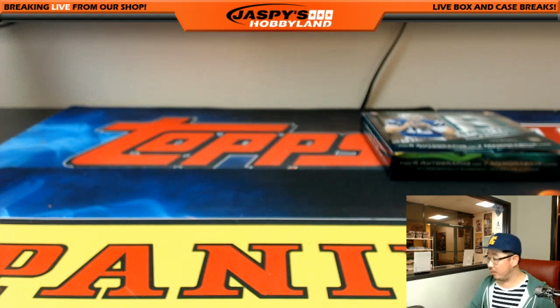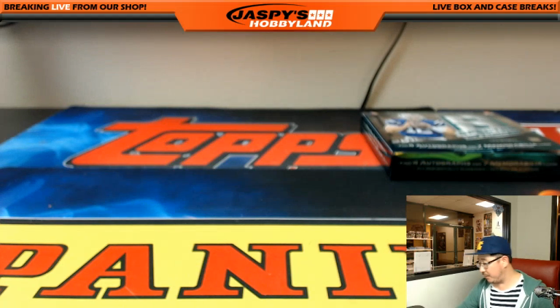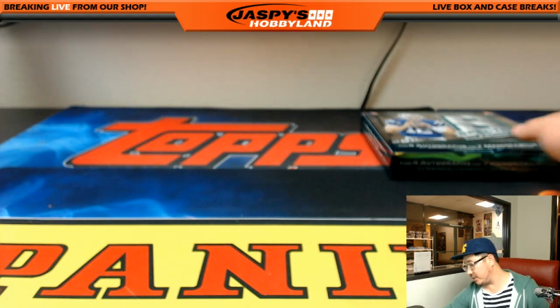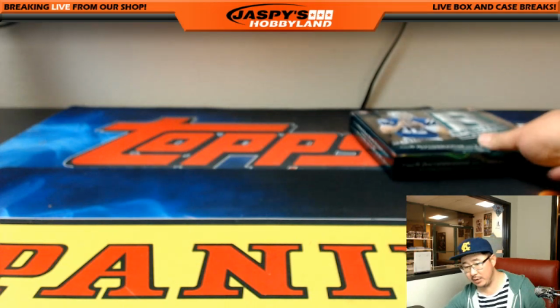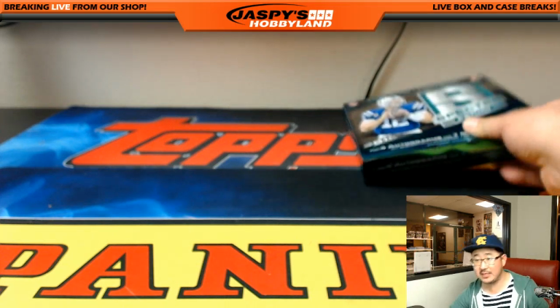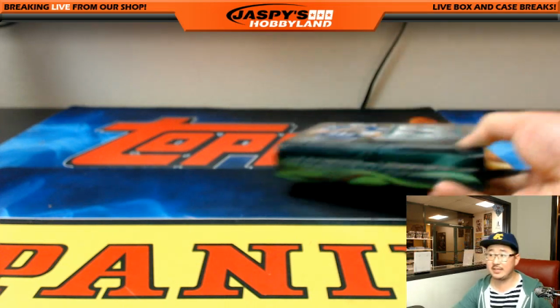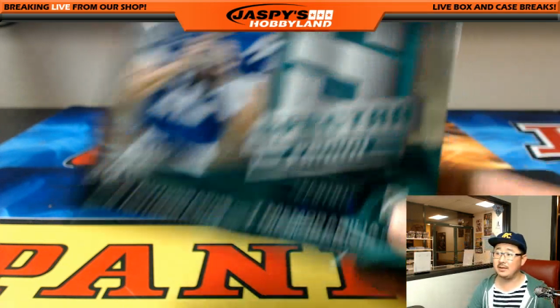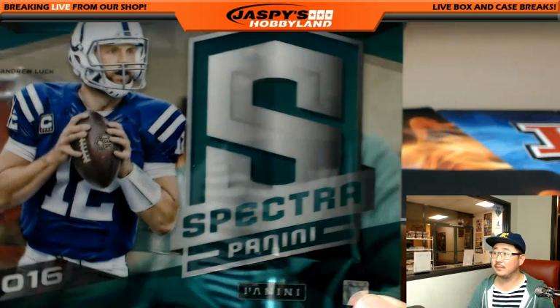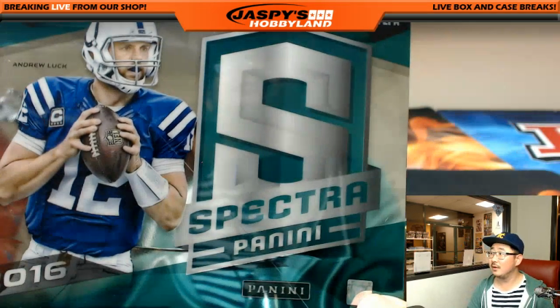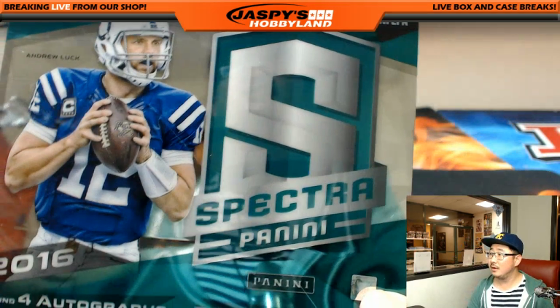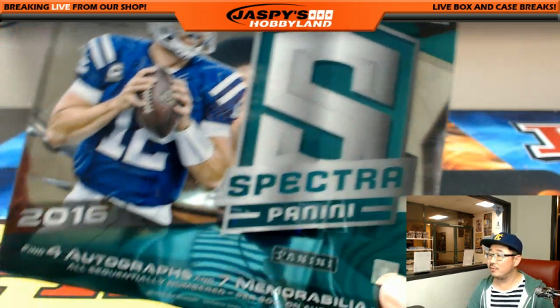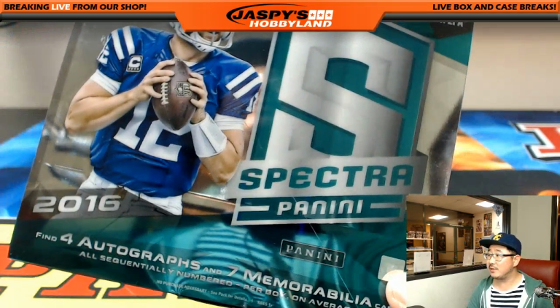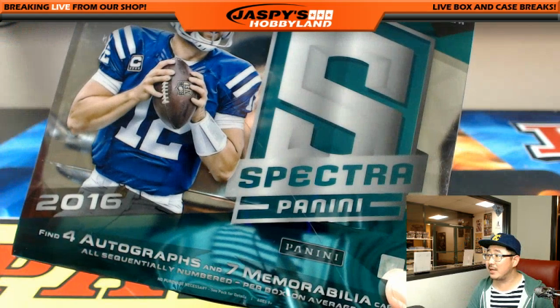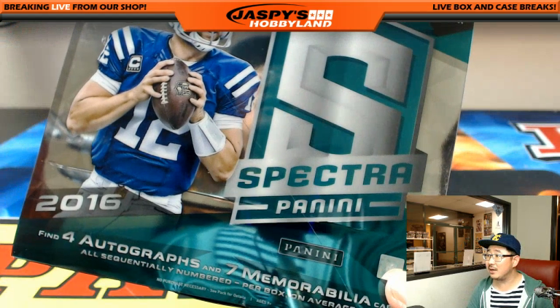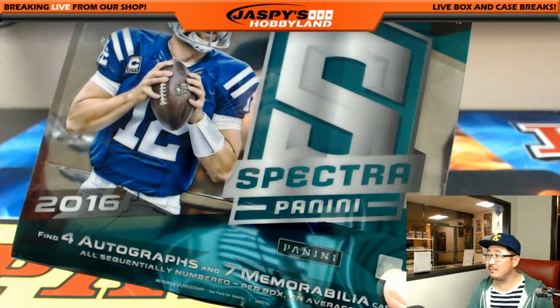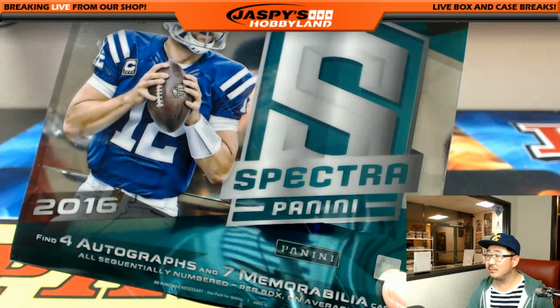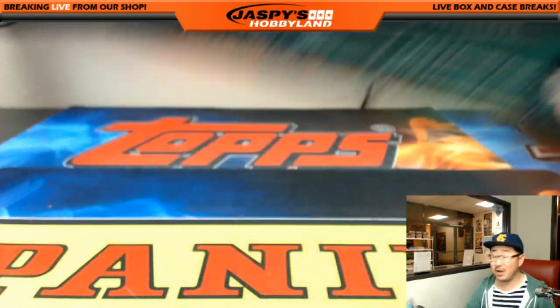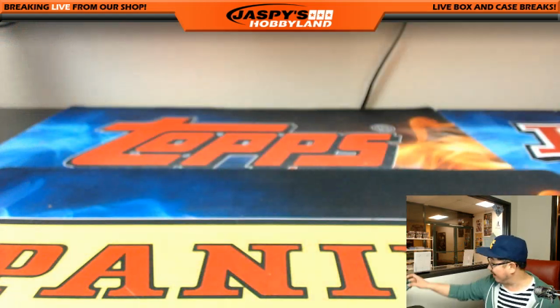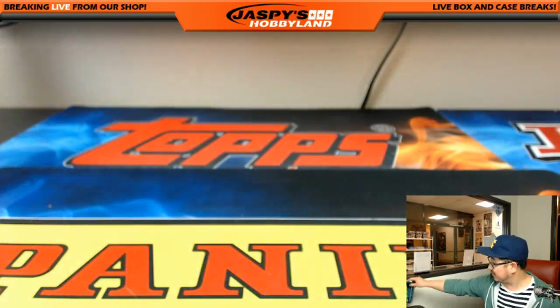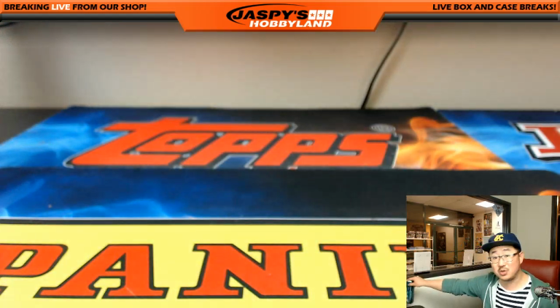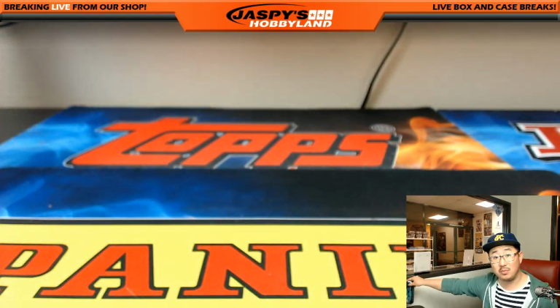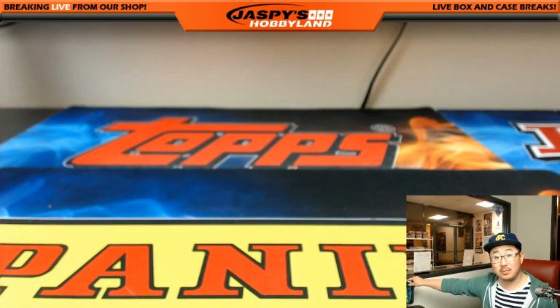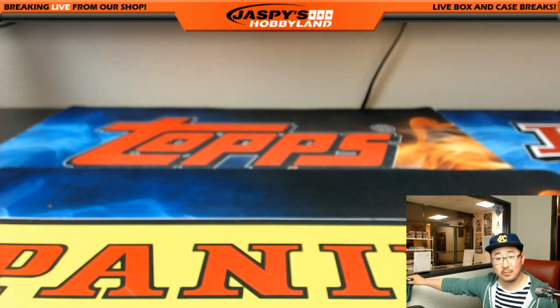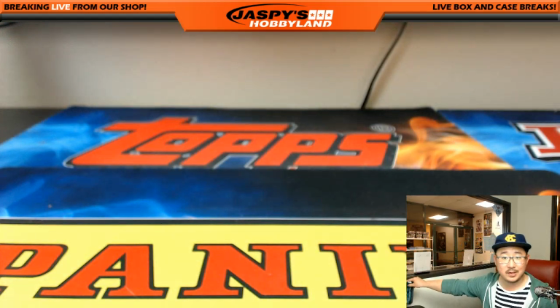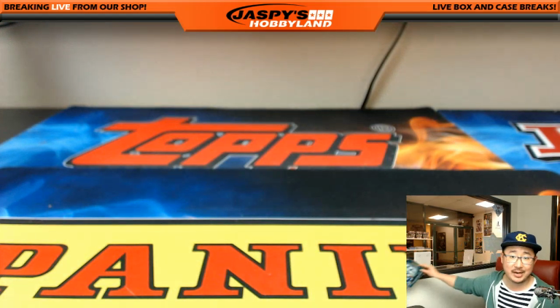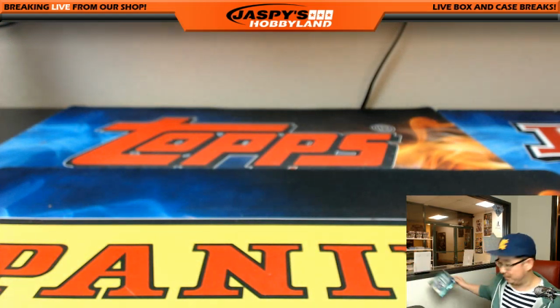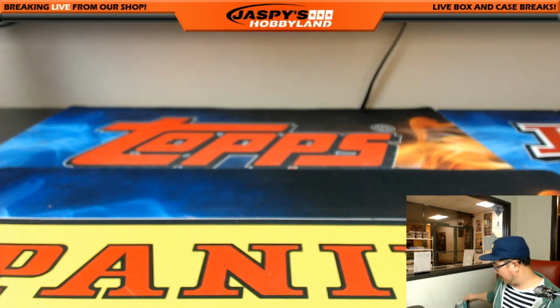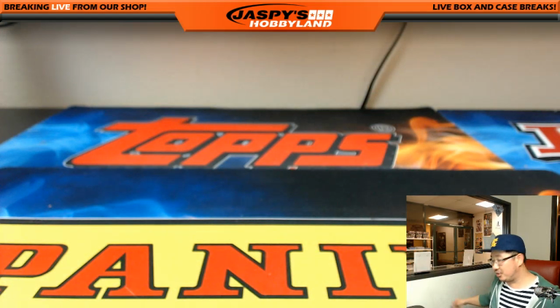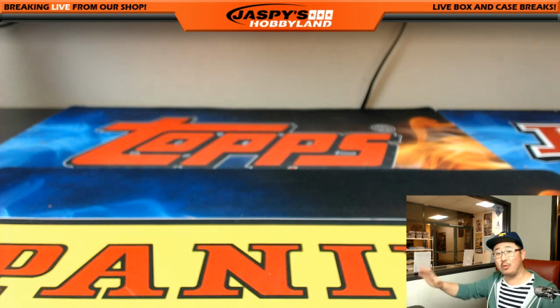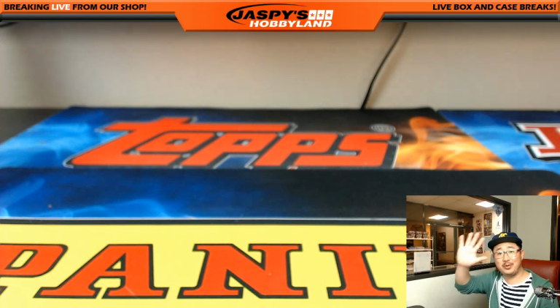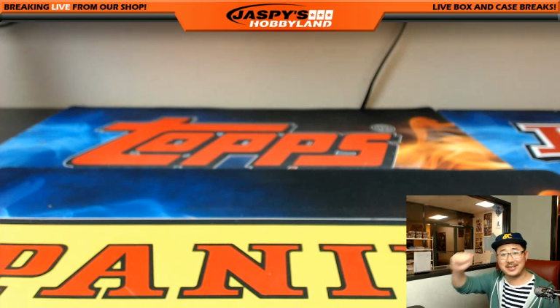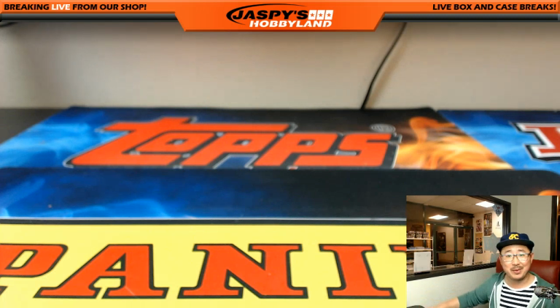That was Pick Your Team number 17 from jaspieshobbyland.com. The other half is in the store — check it out. This is Joe. We'll break with you next time. Bye-bye.